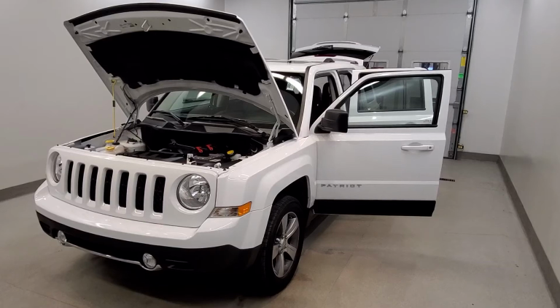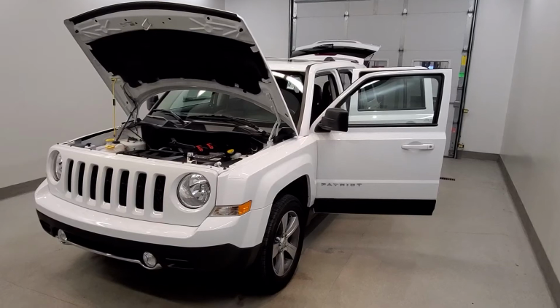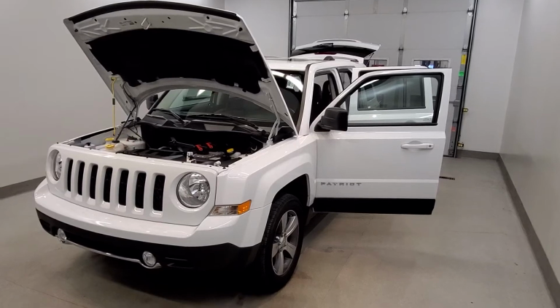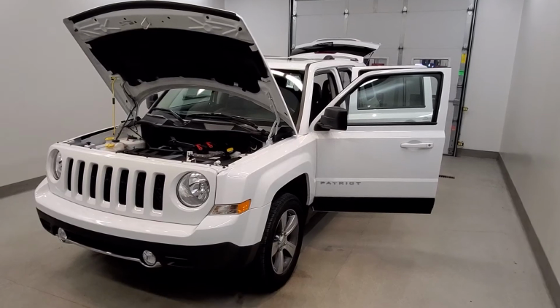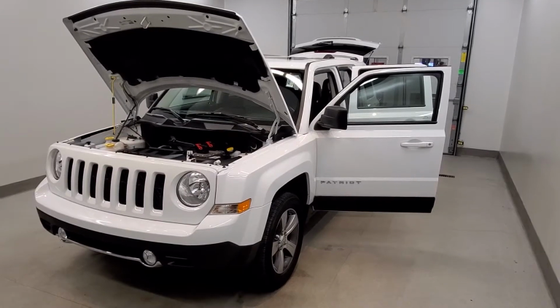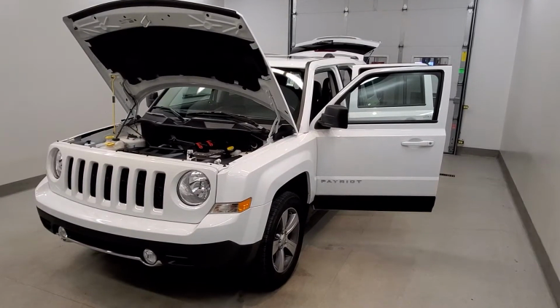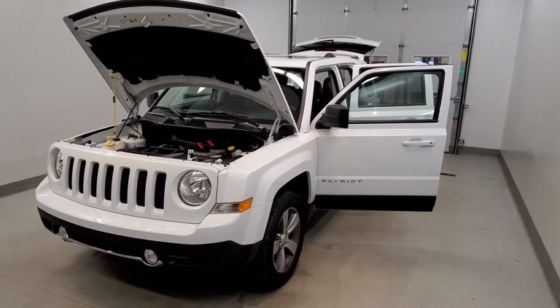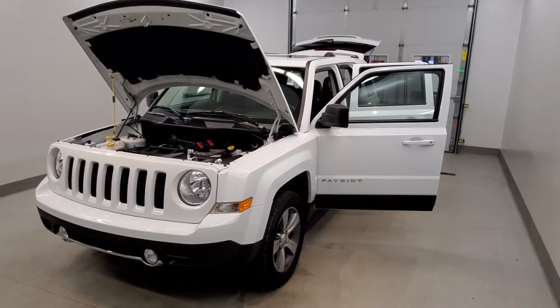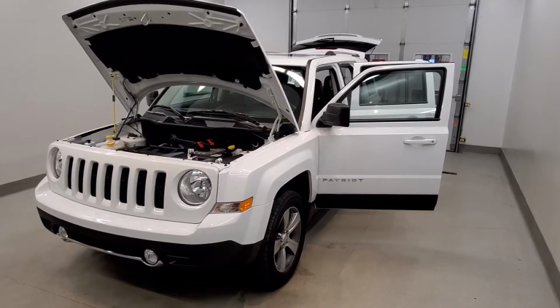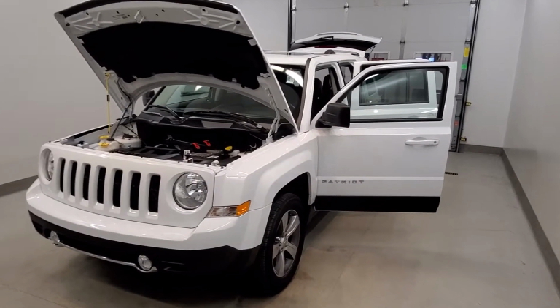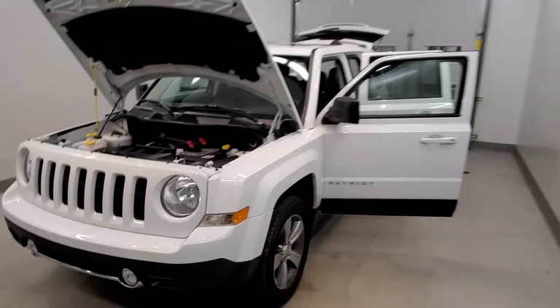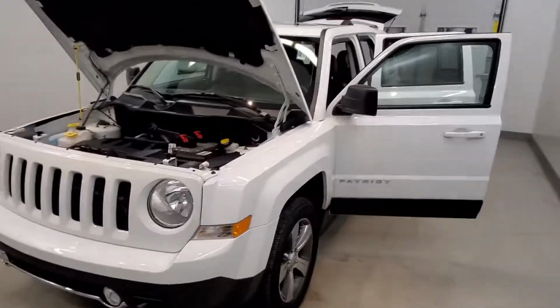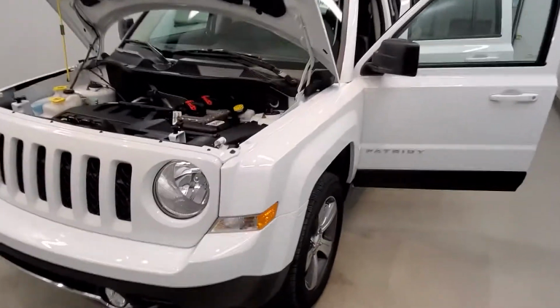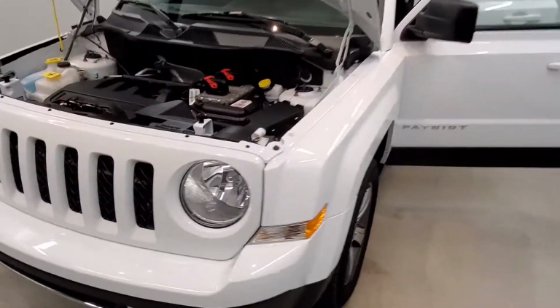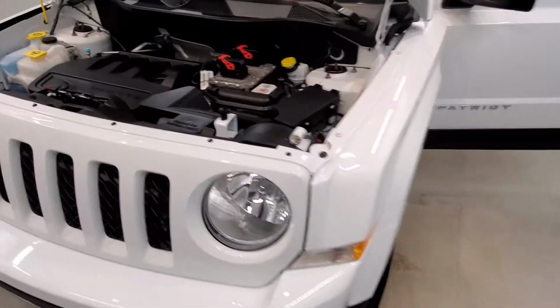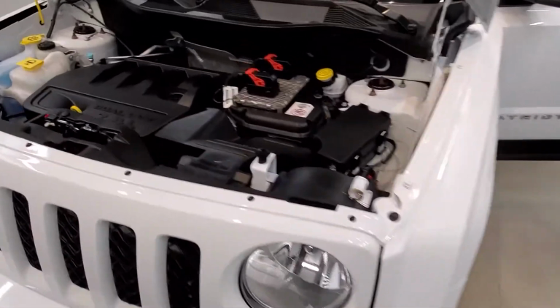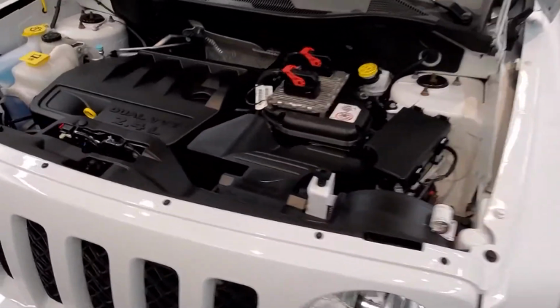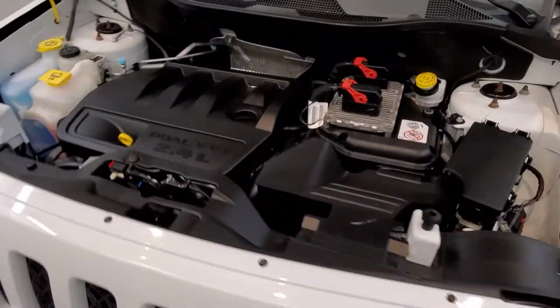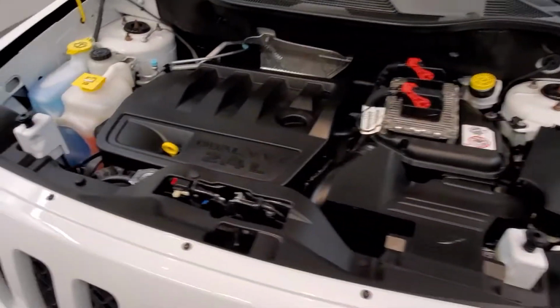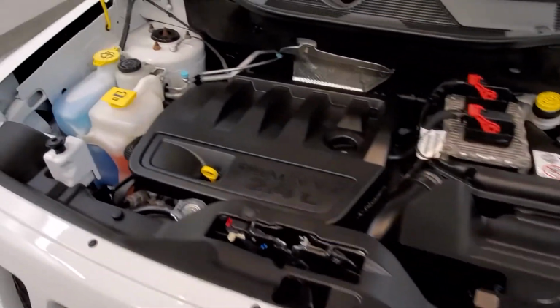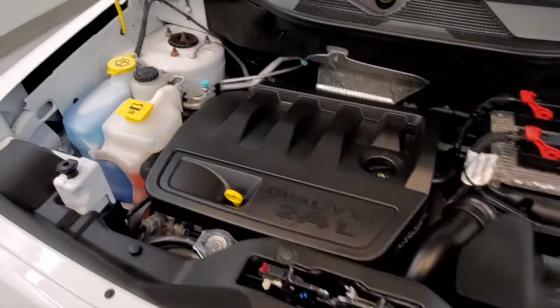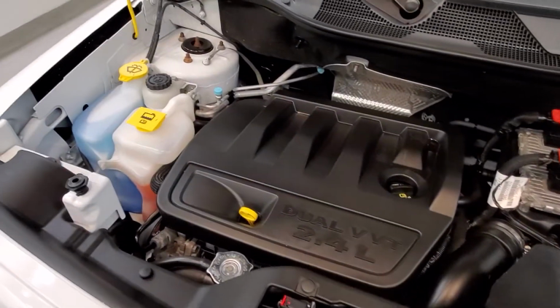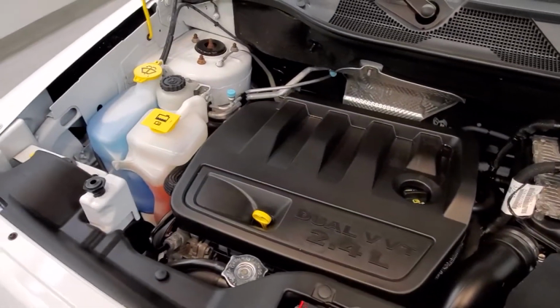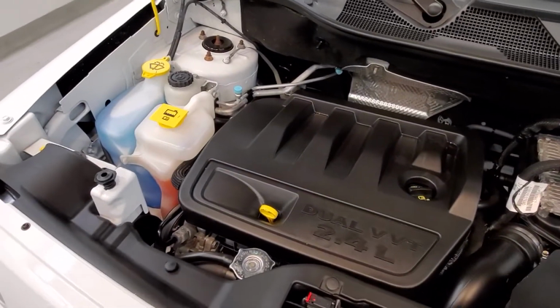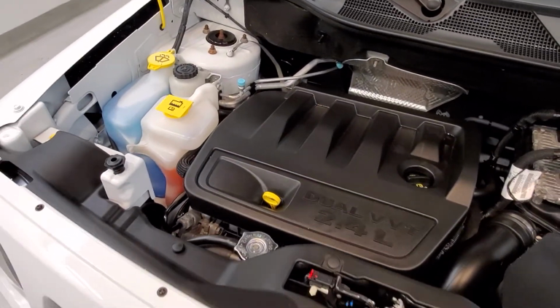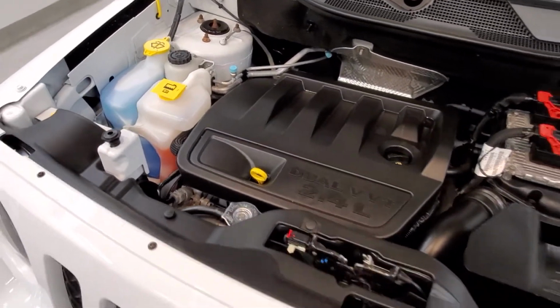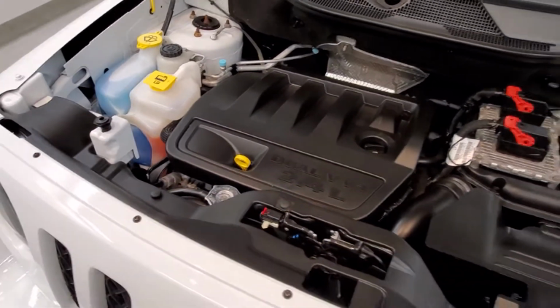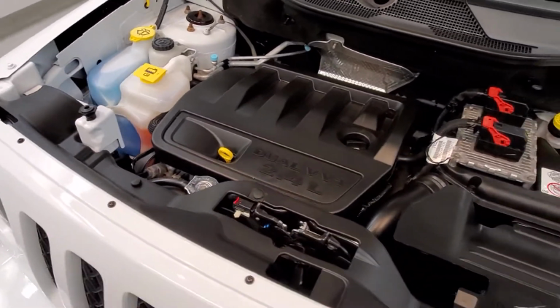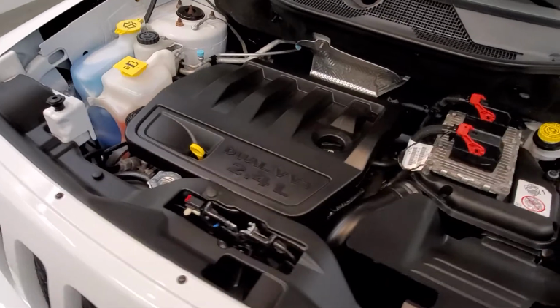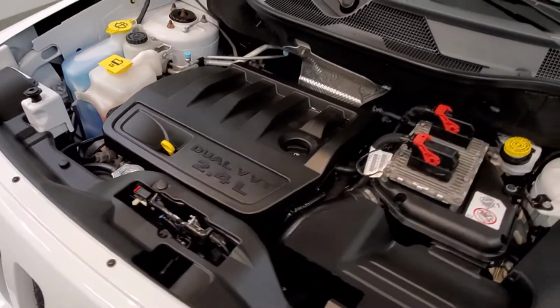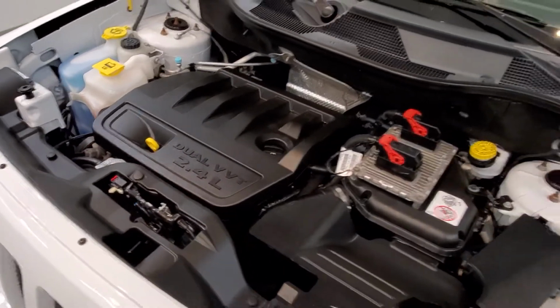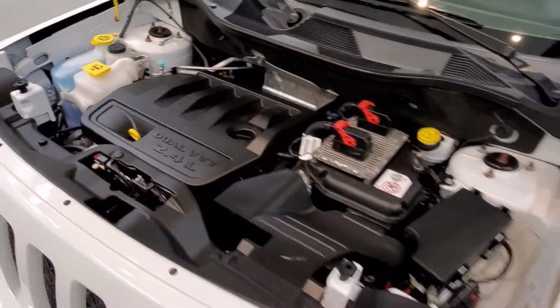This is our 2017 Jeep Patriot High Altitude. It is one of our pre-owned certified vehicles, comes equipped with a 2.4 liter I4 dual overhead cam 16-valve dual VVT engine with a six-speed automatic transmission.